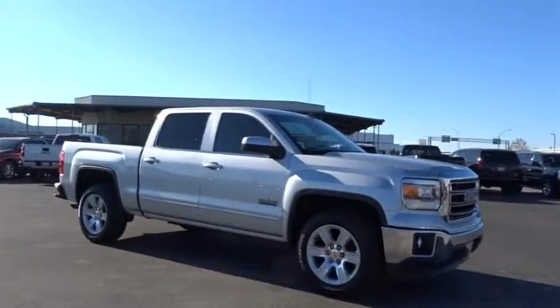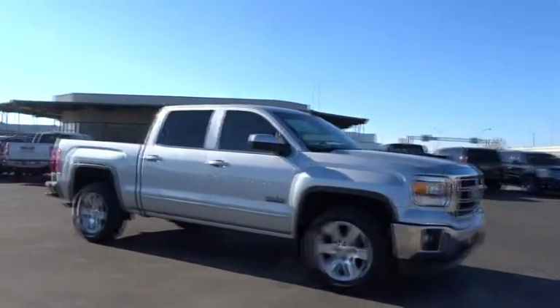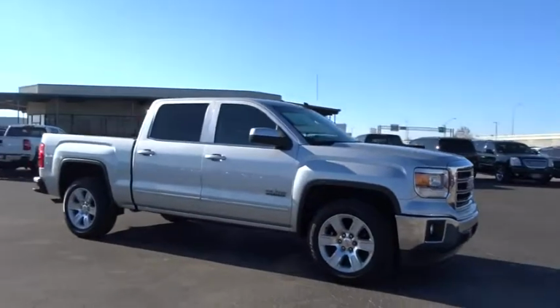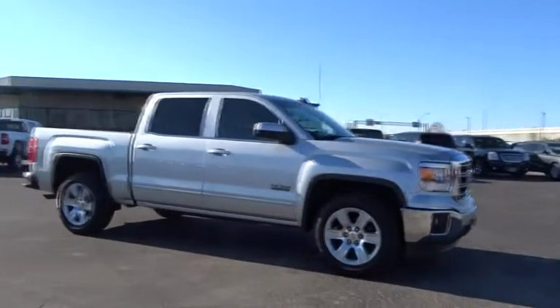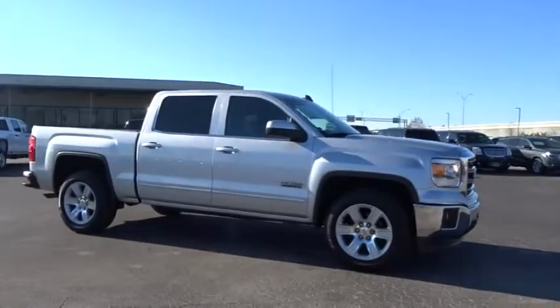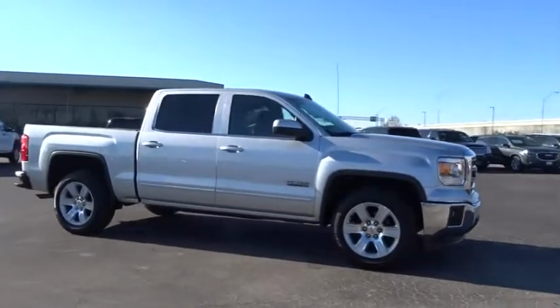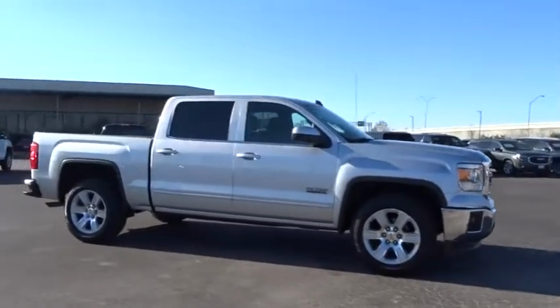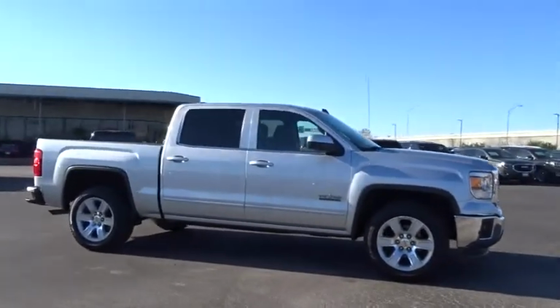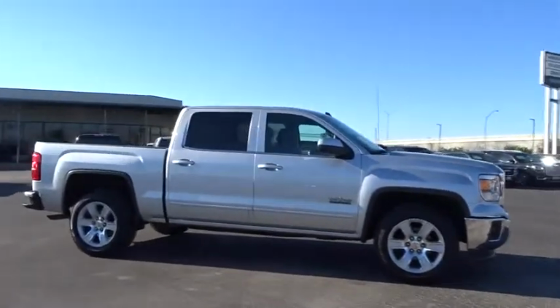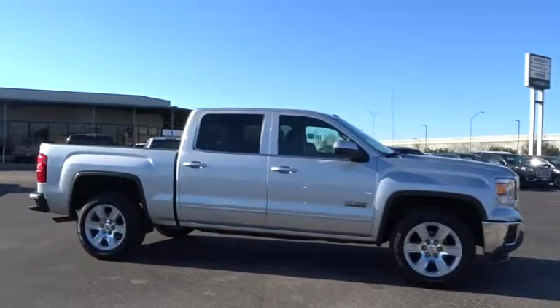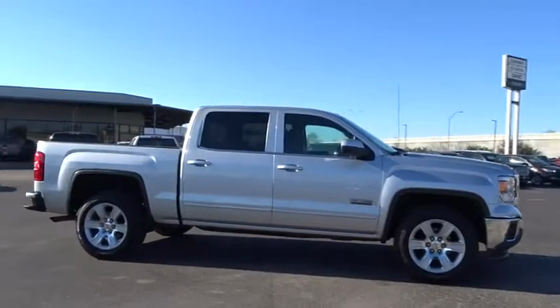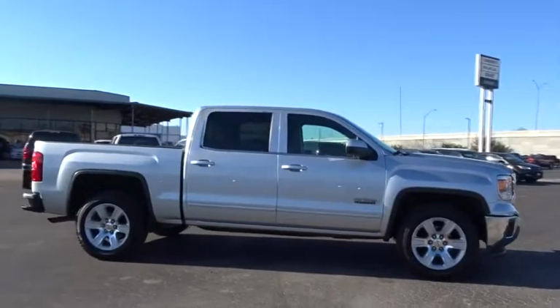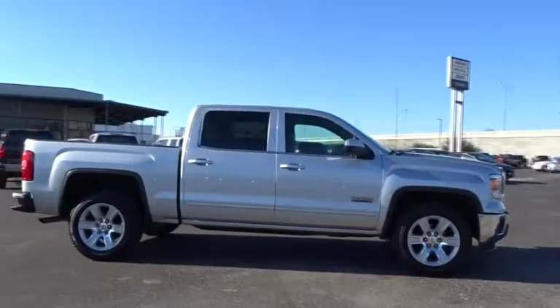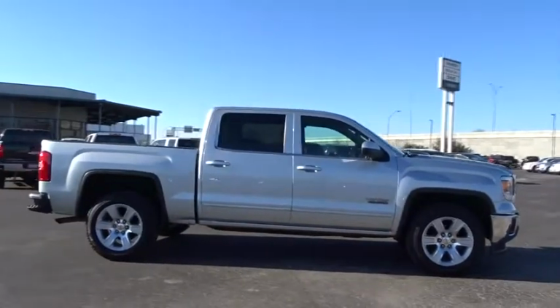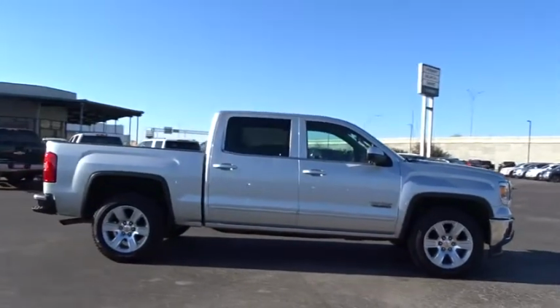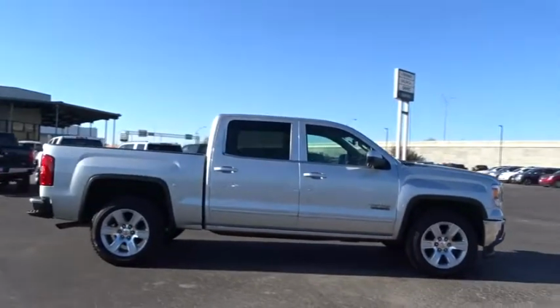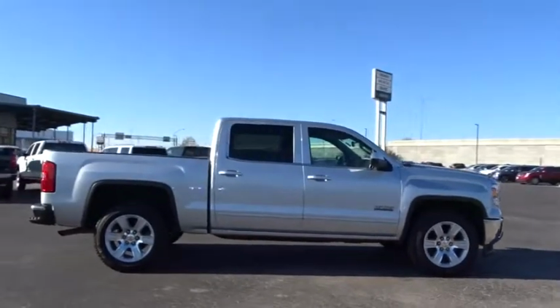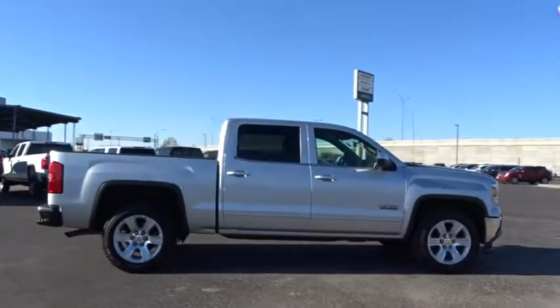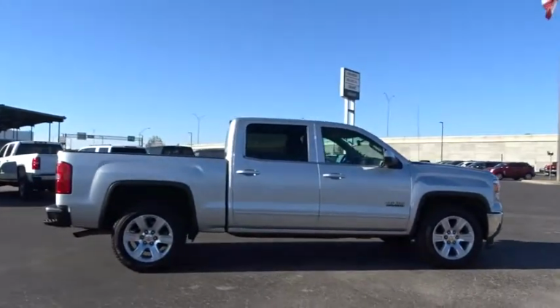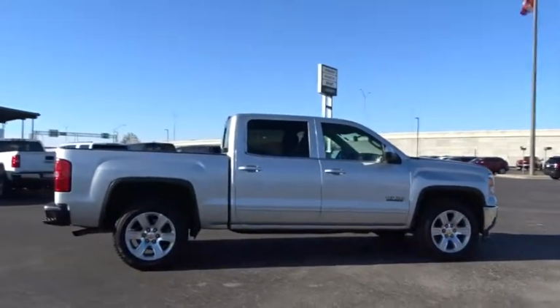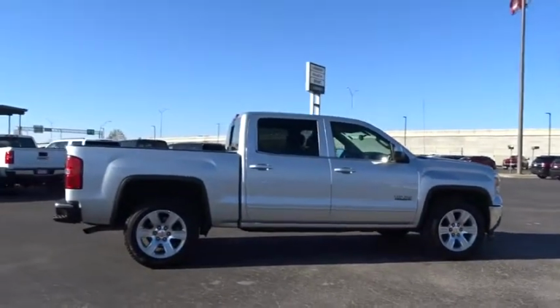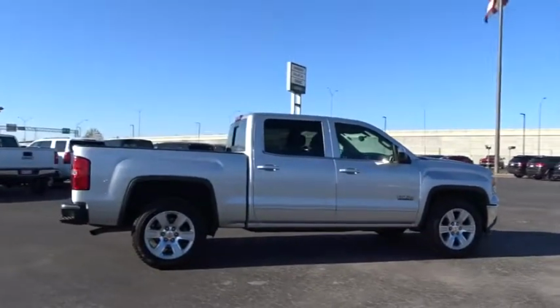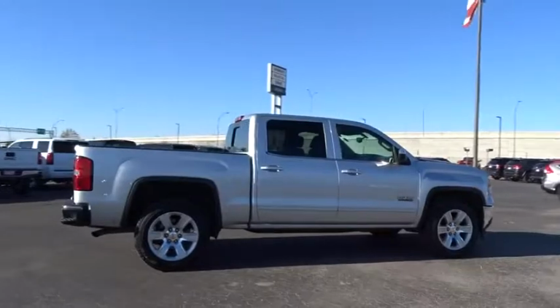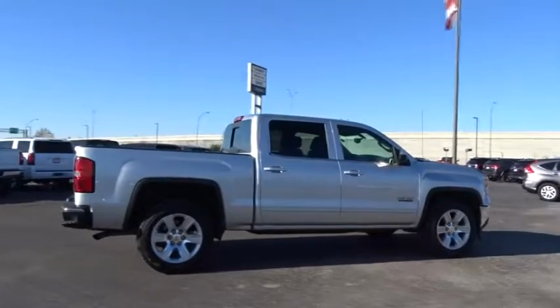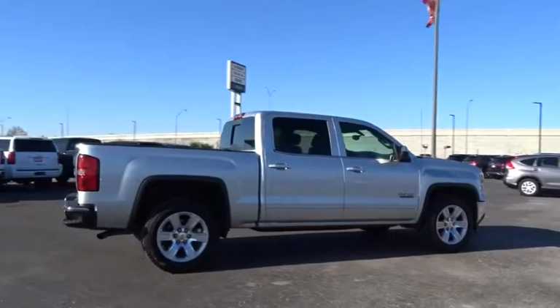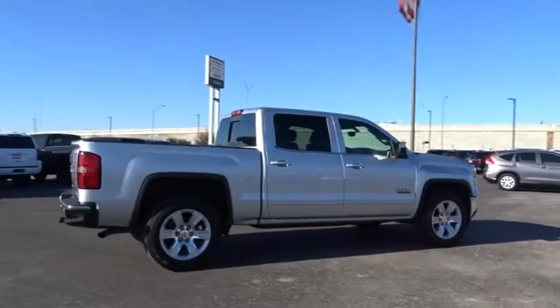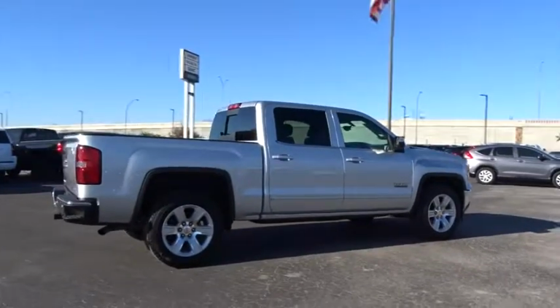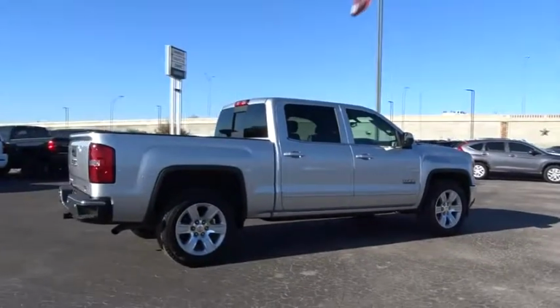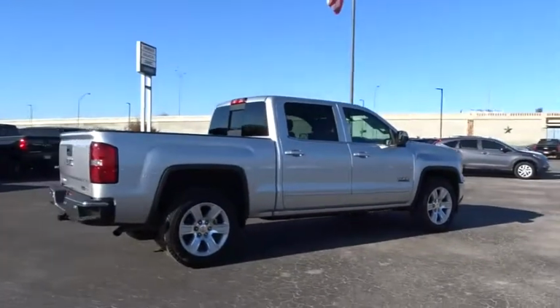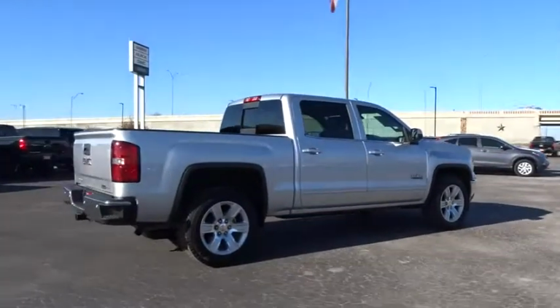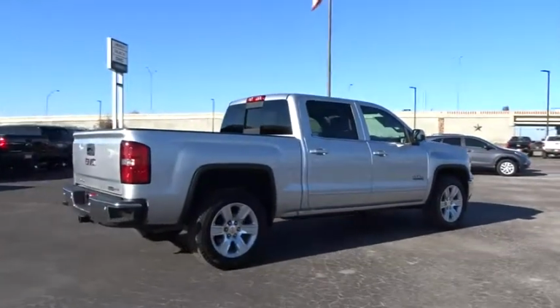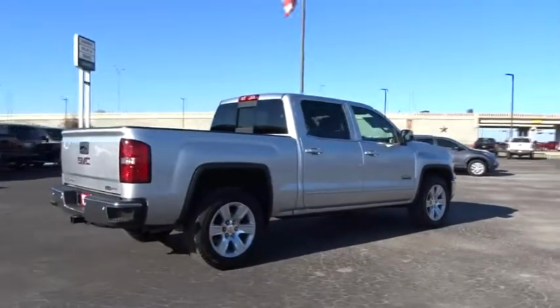The Sierra 1500 now comes with an automatic transmission that combines high max hauling capability with precise control. This vehicle has less than 60,000 miles. Here are some of this vehicle's great options.